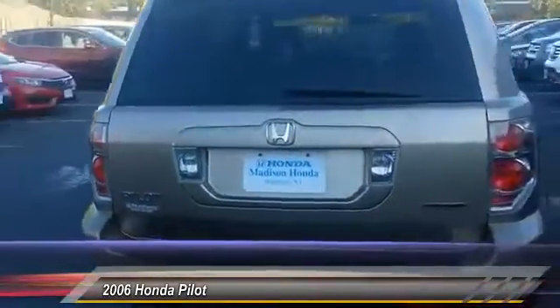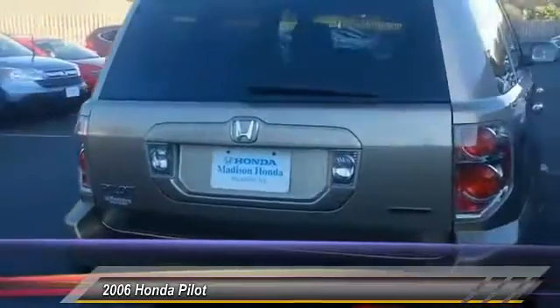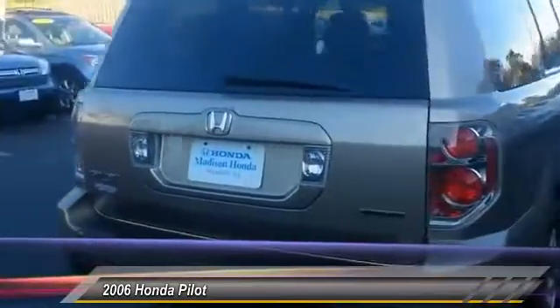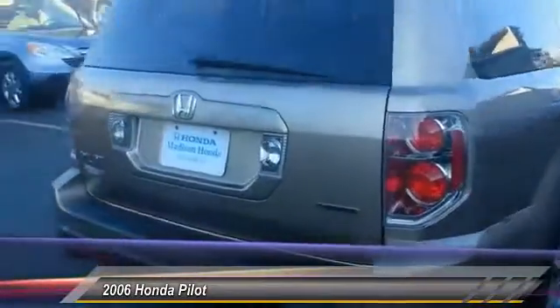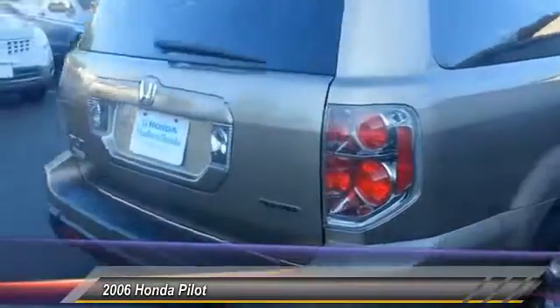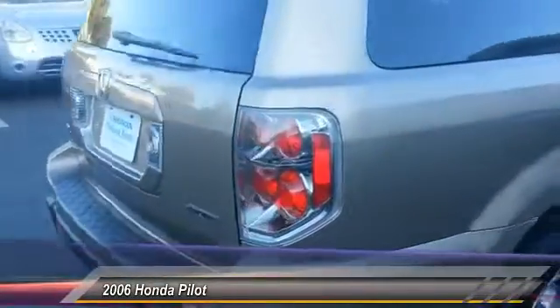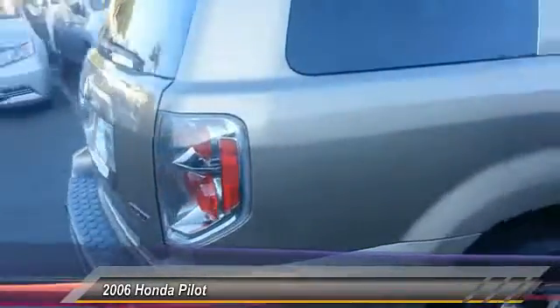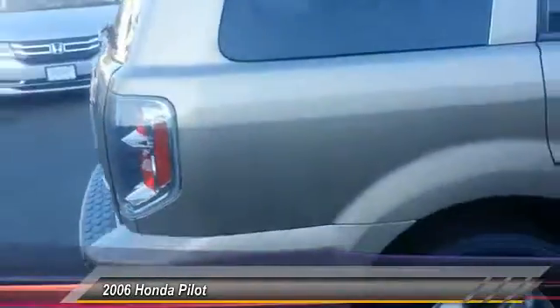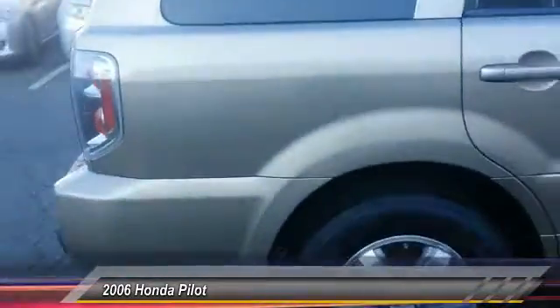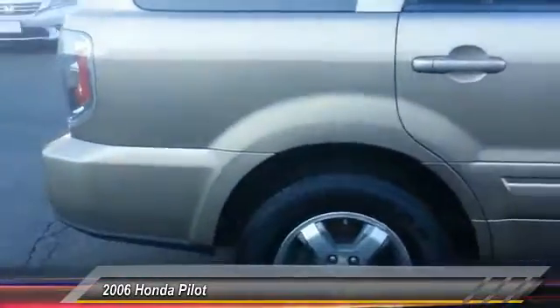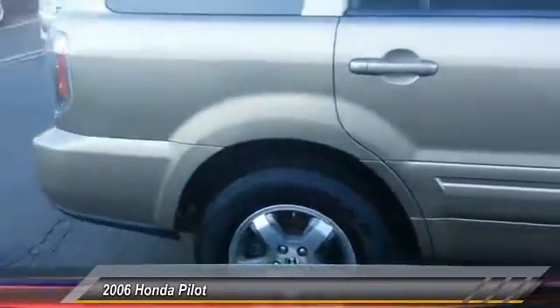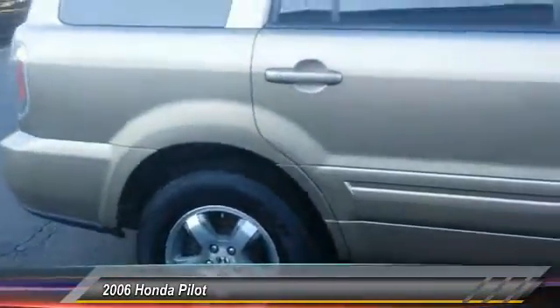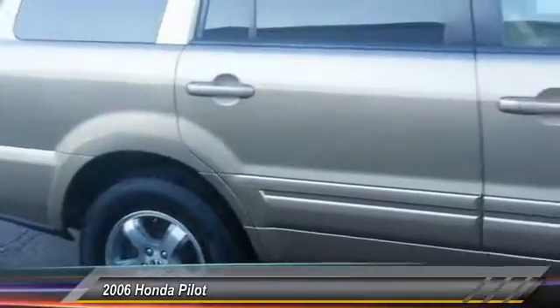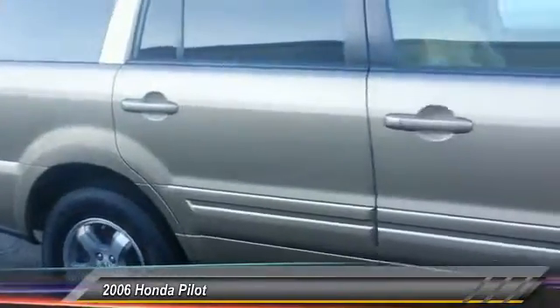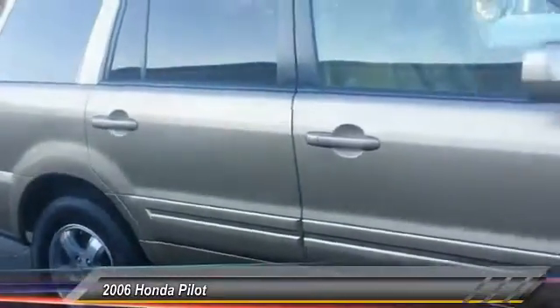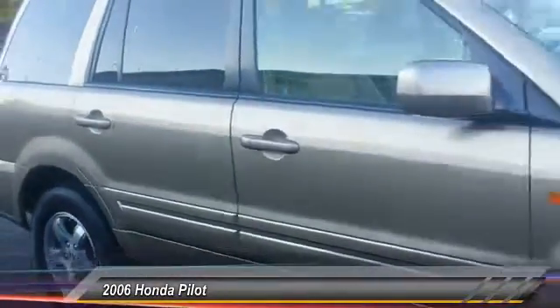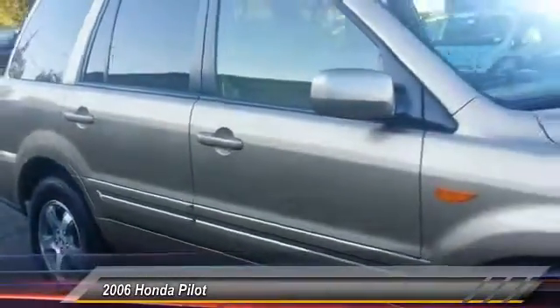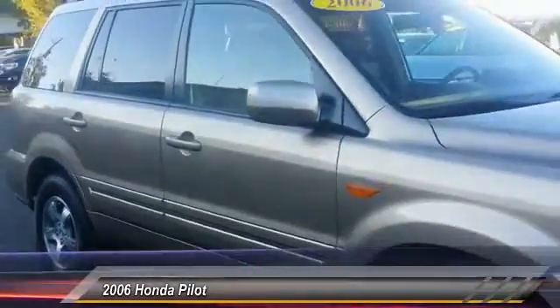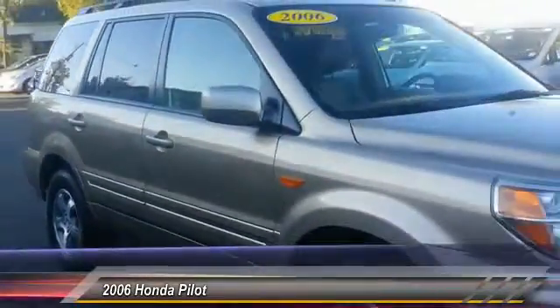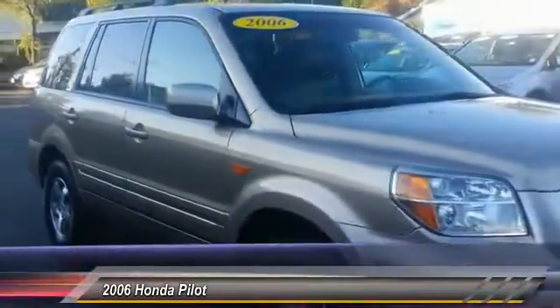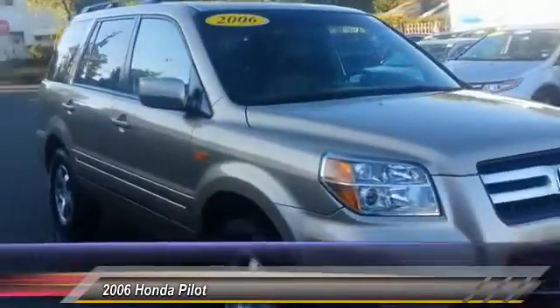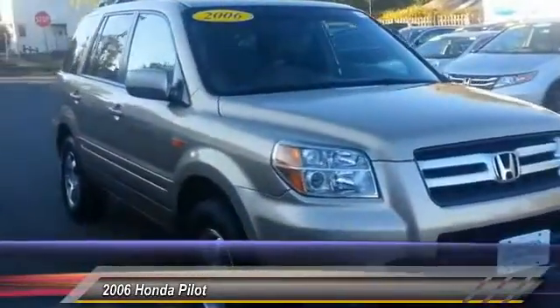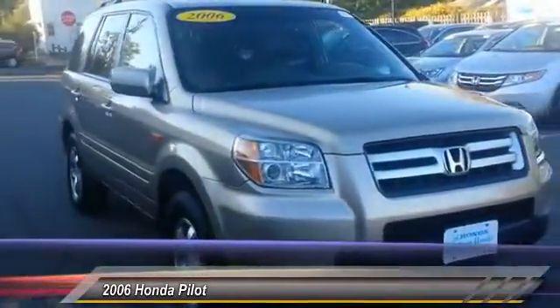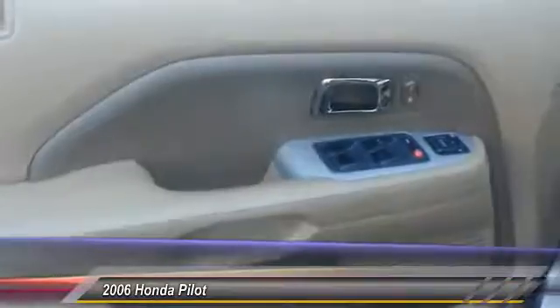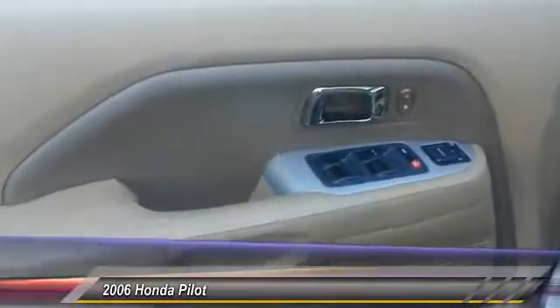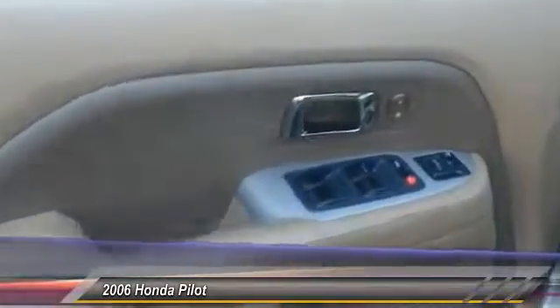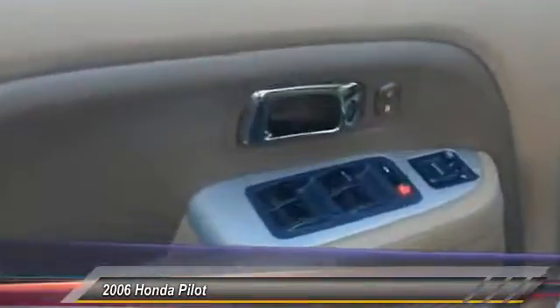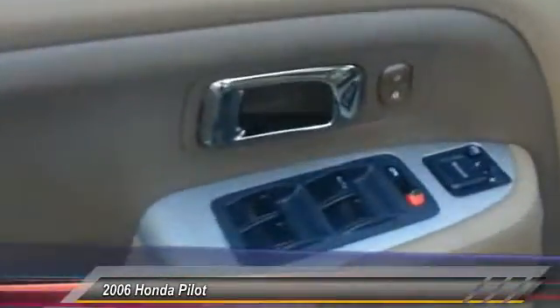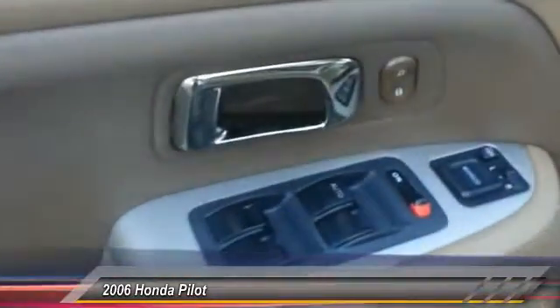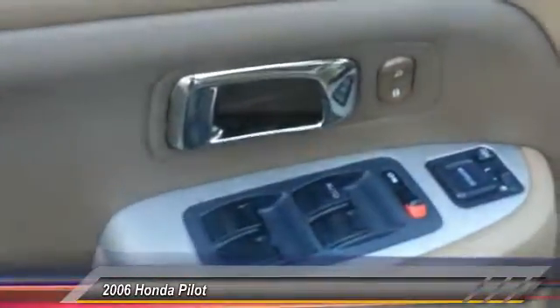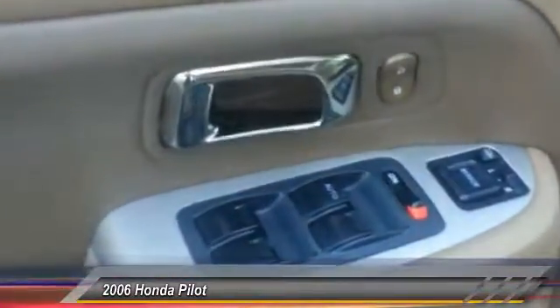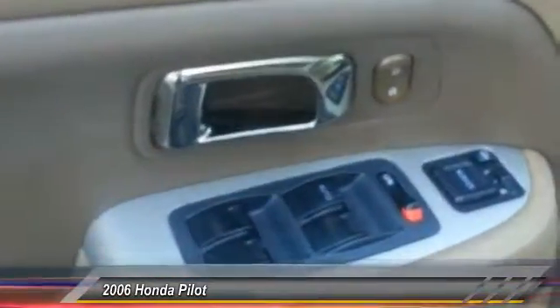Here are some of this vehicle's great options: steering wheel audio controls, CD changer, anti-lock braking system, keyless entry, traction control, stability control, moonroof, power steering, and adjustable steering wheel. Driver airbag.